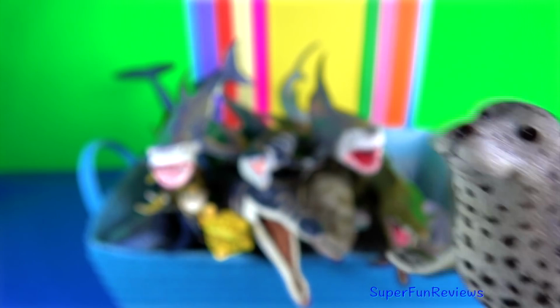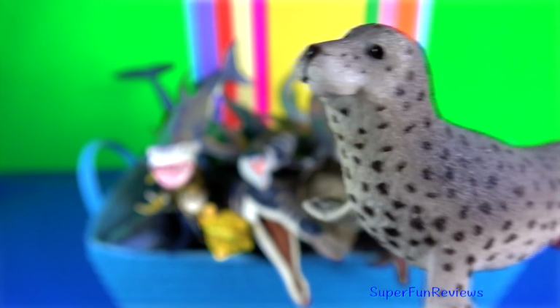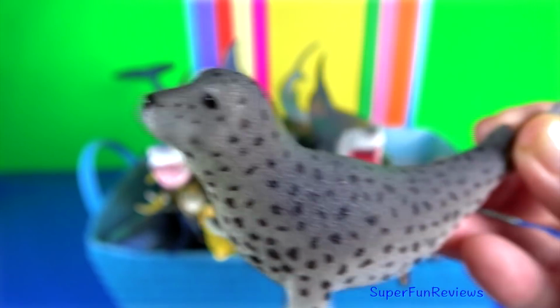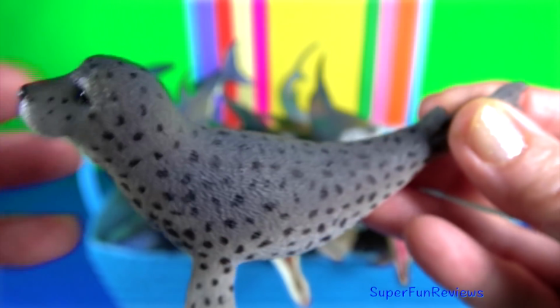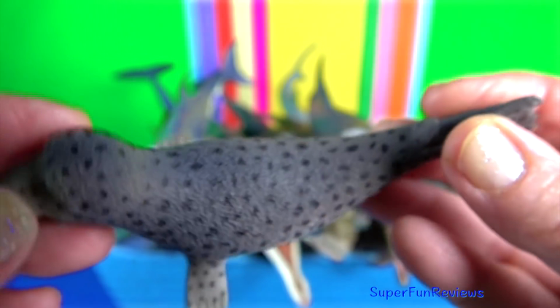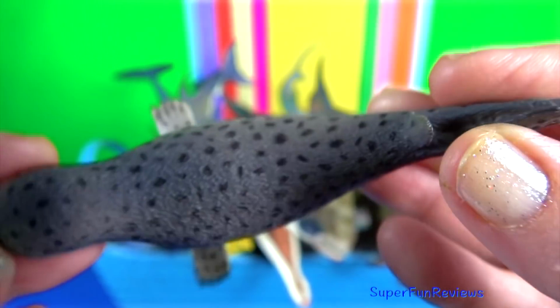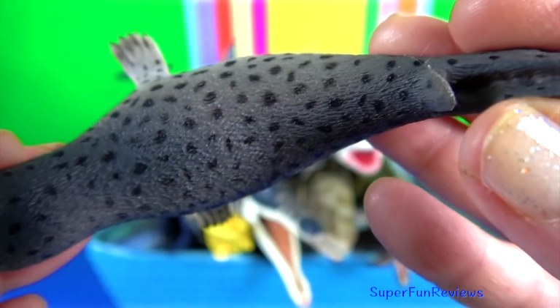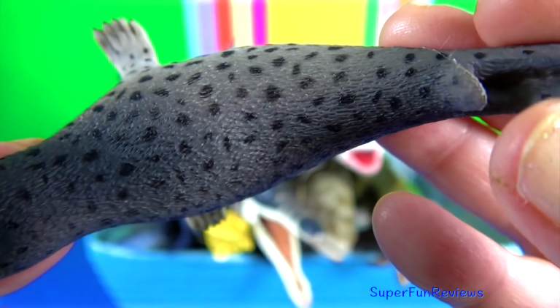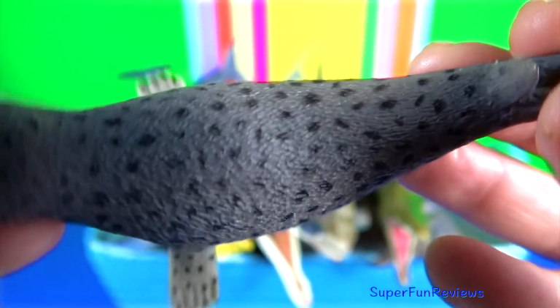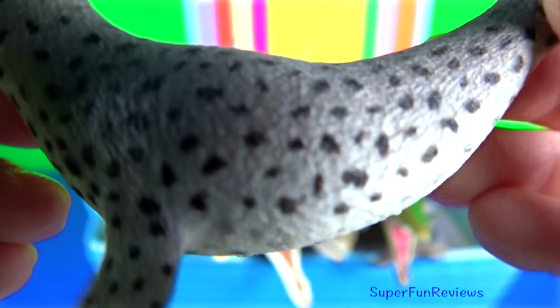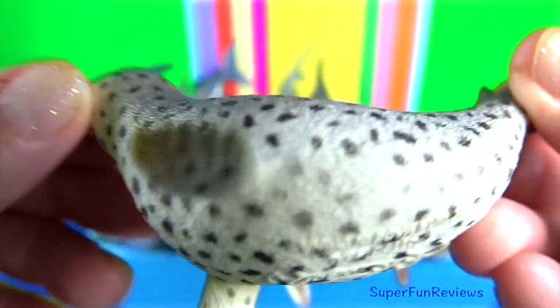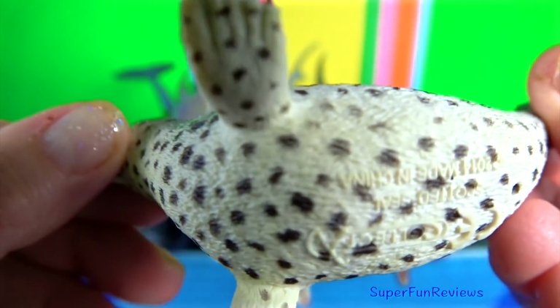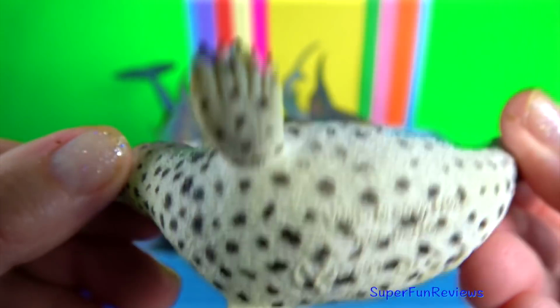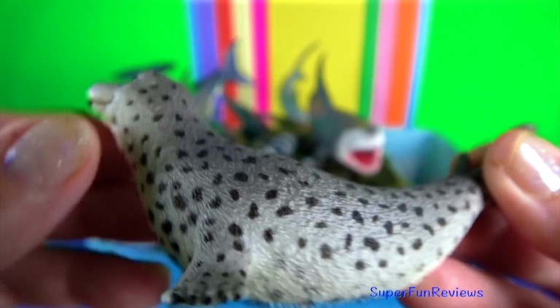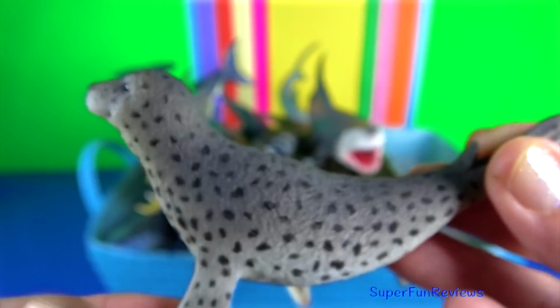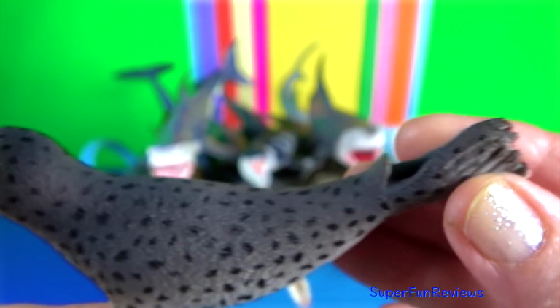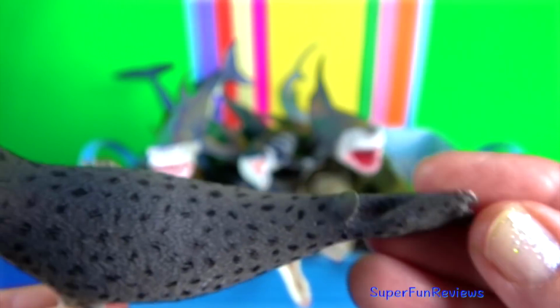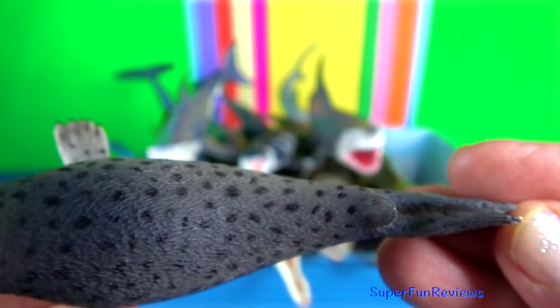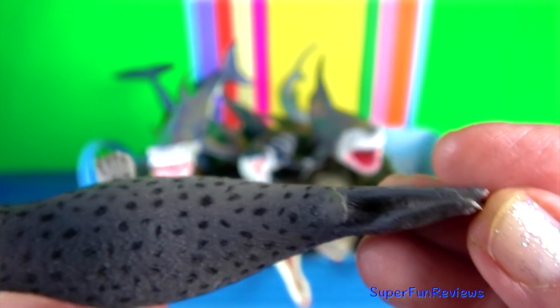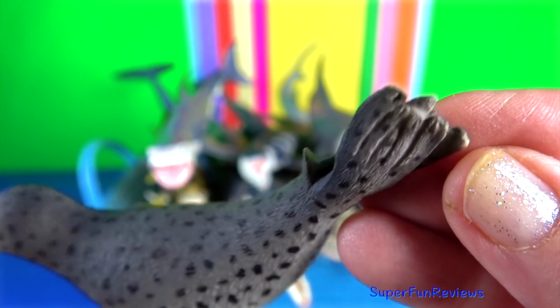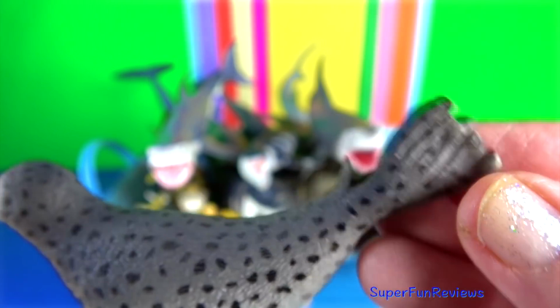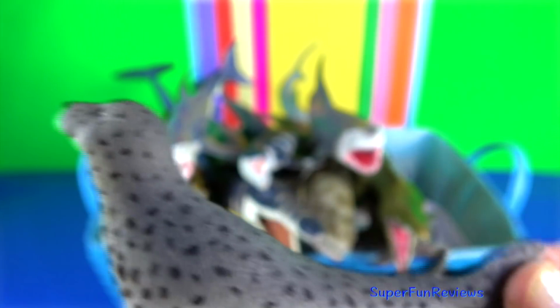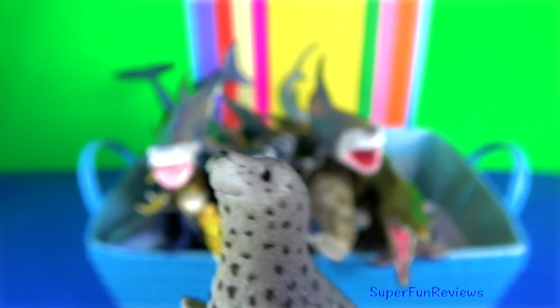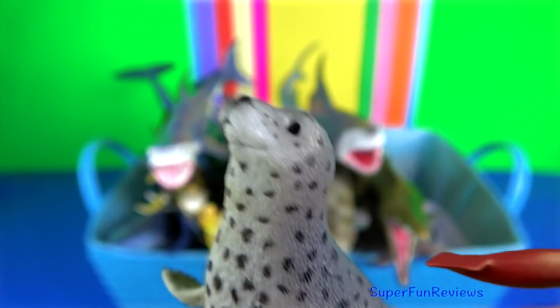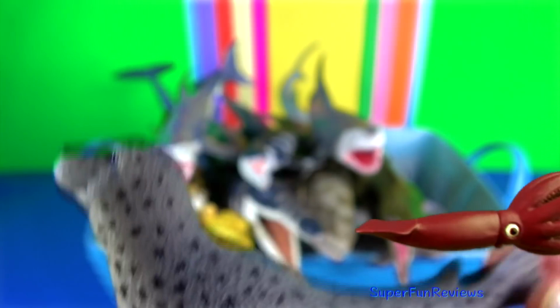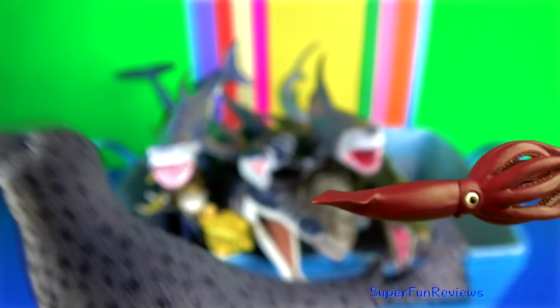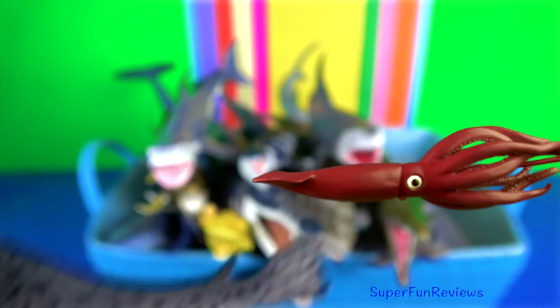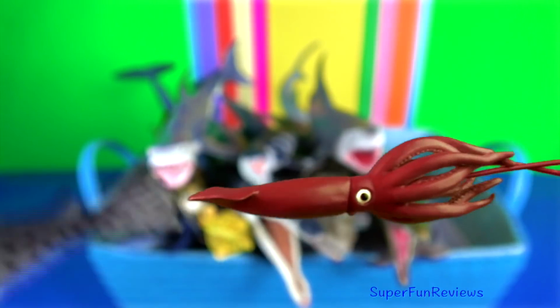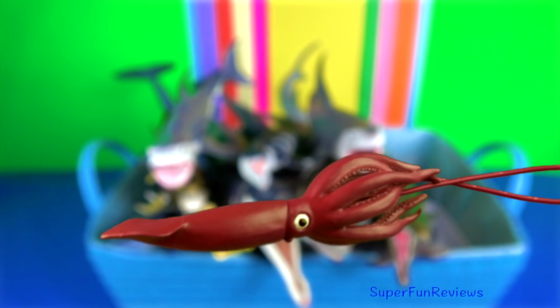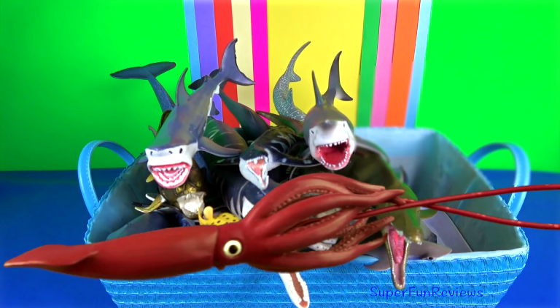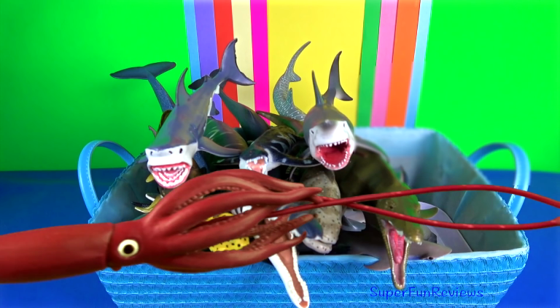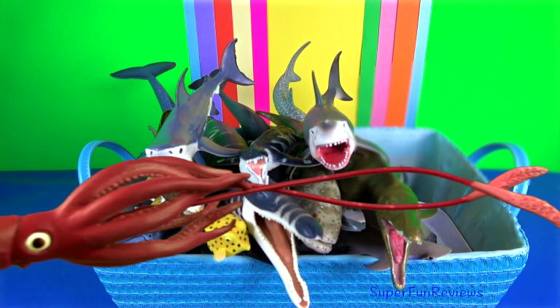Spotted seal. It has a relatively small body and short flippers extending behind the body that provide thrust, while the small flippers in front act as rudders.